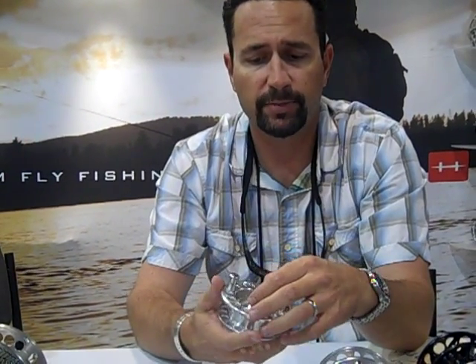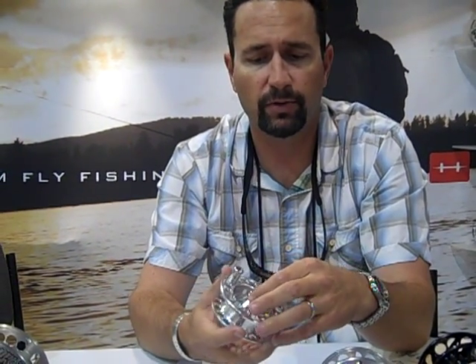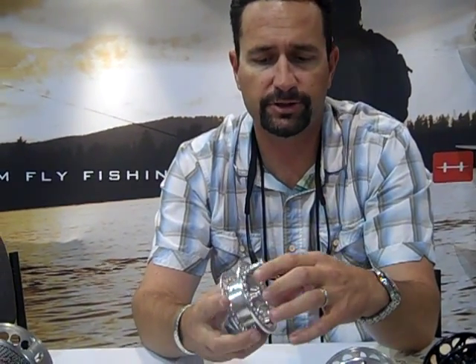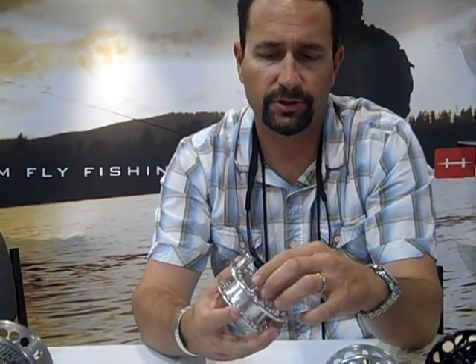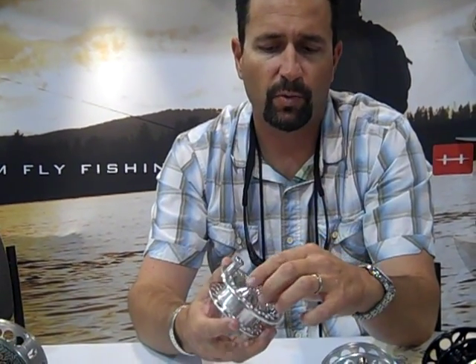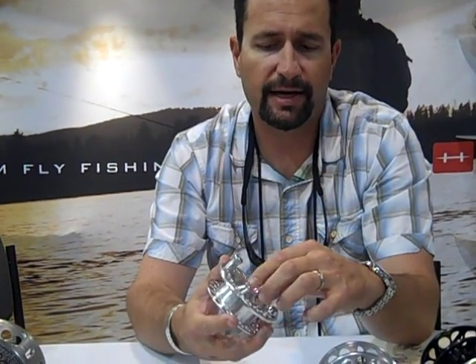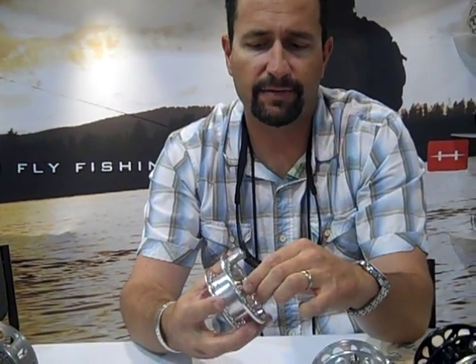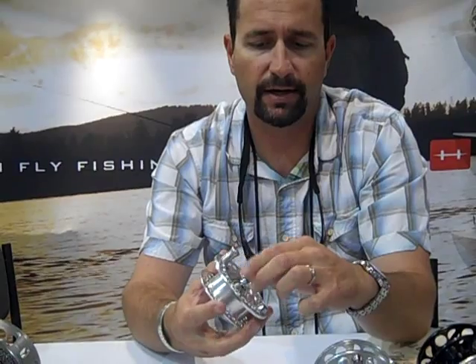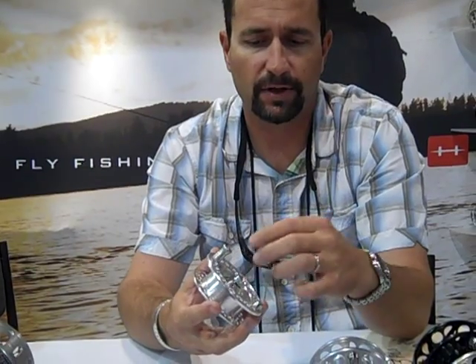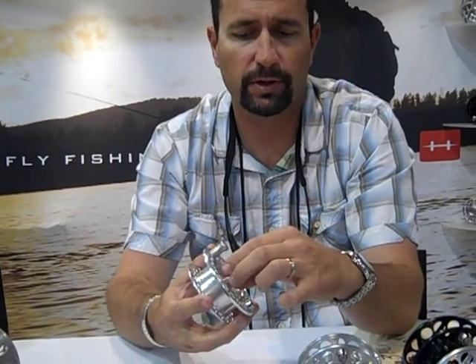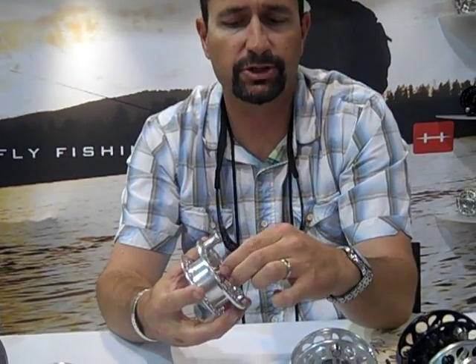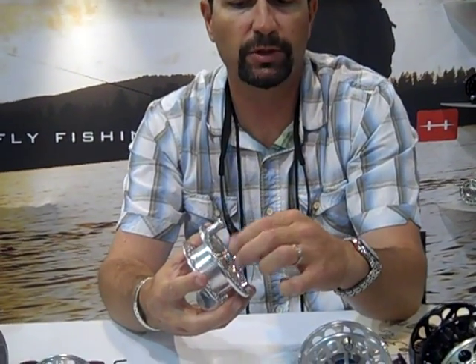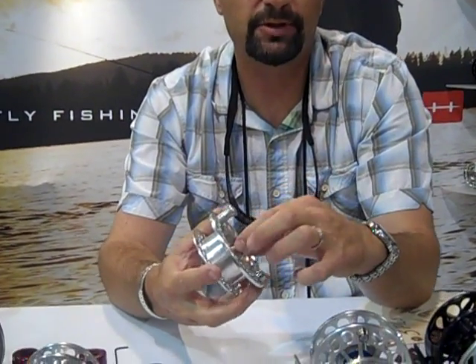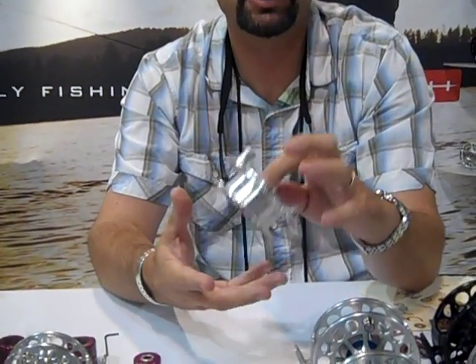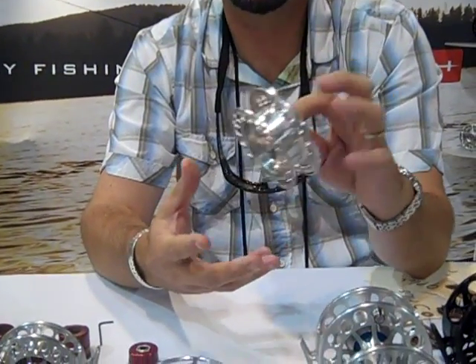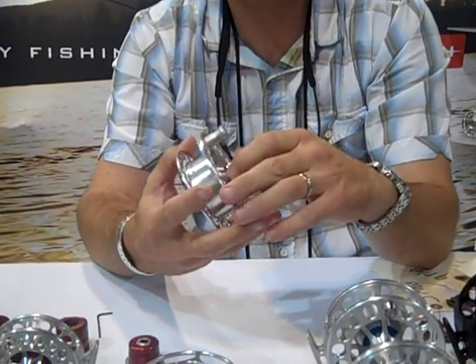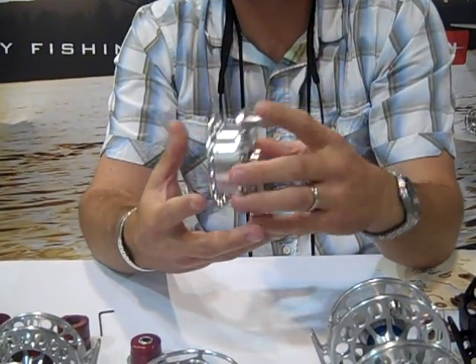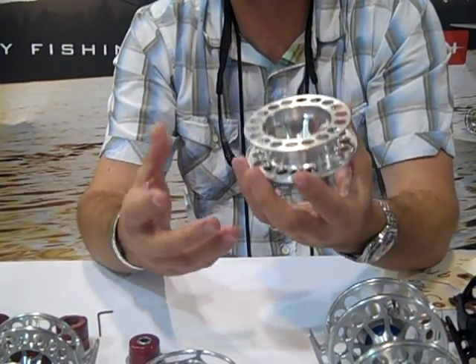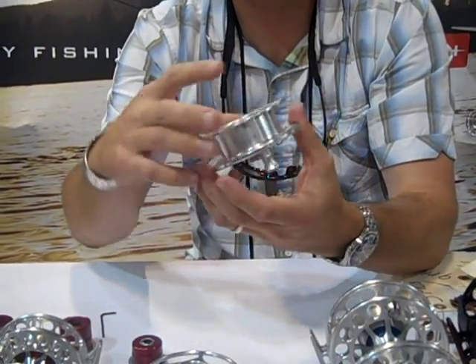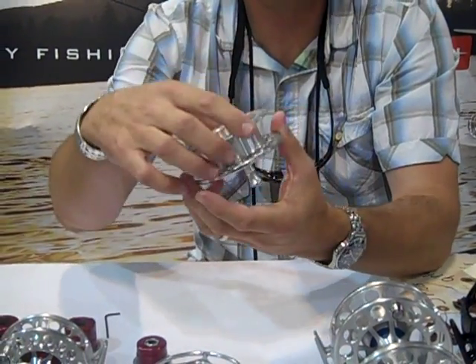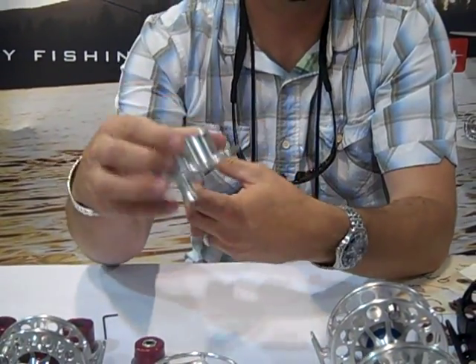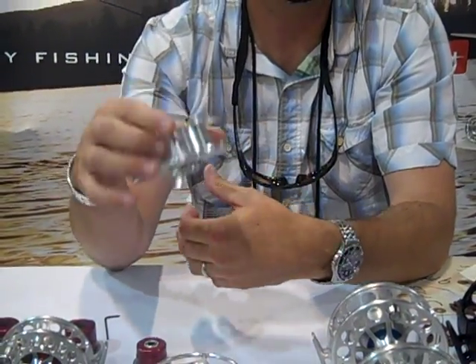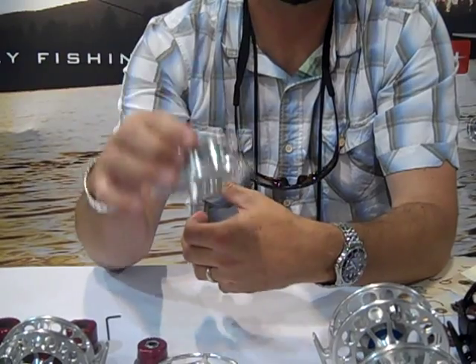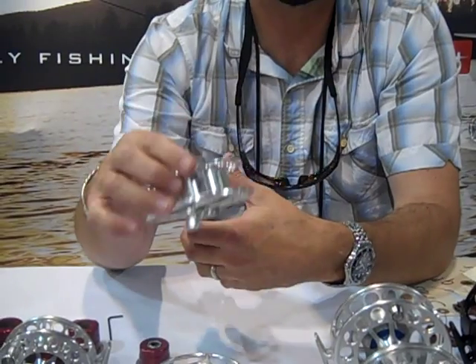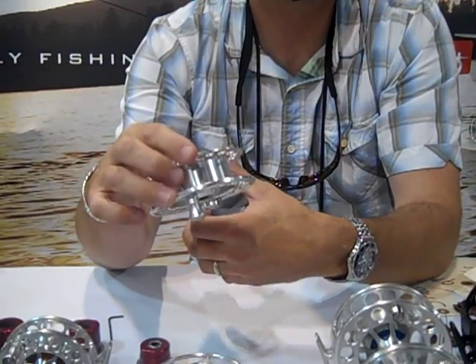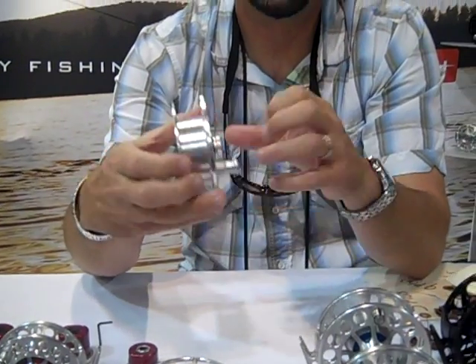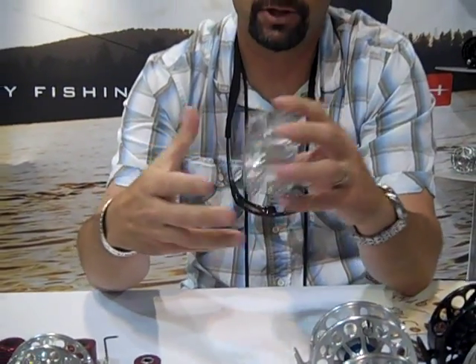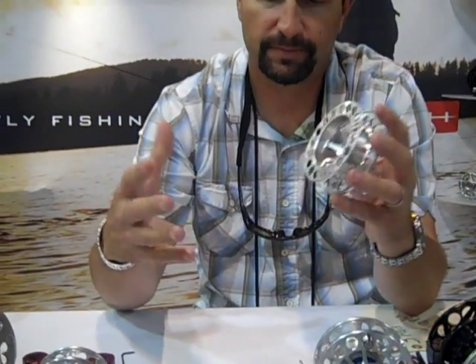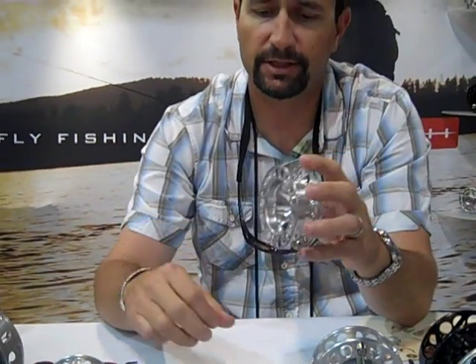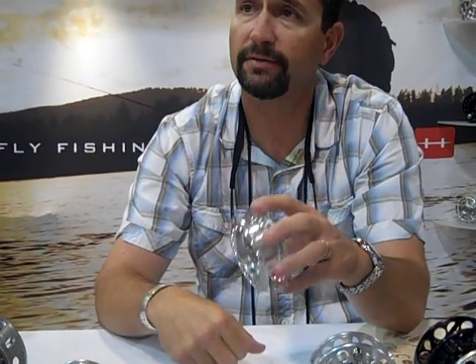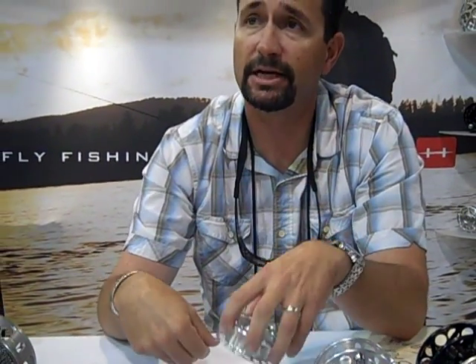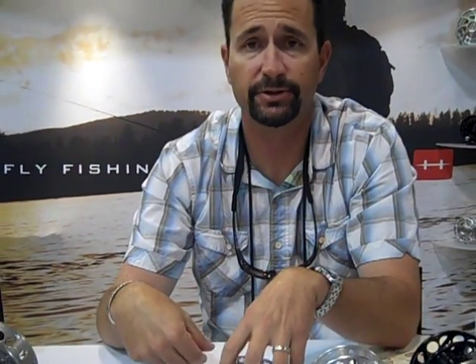Some other cool features: we have our quick release spool knob. It's press fit into the body of the reel so that when you turn it over, it will not pop out. In a nutshell, it's Hatch Reels.